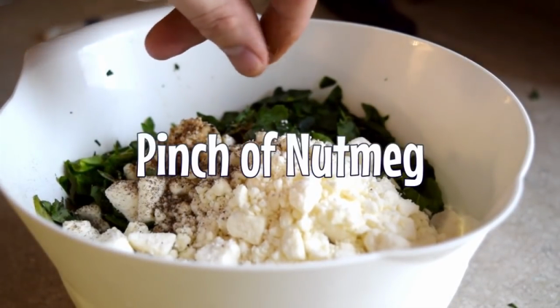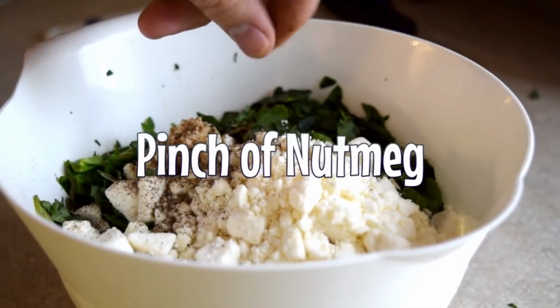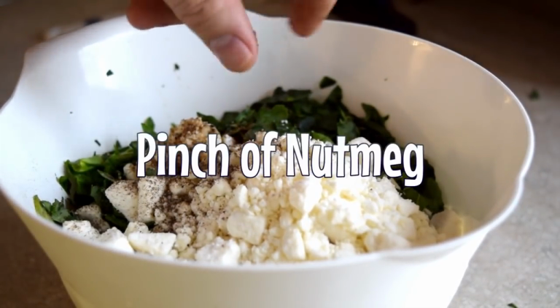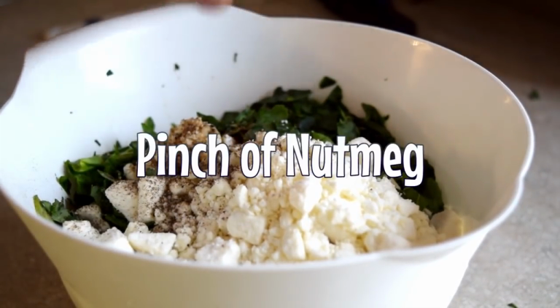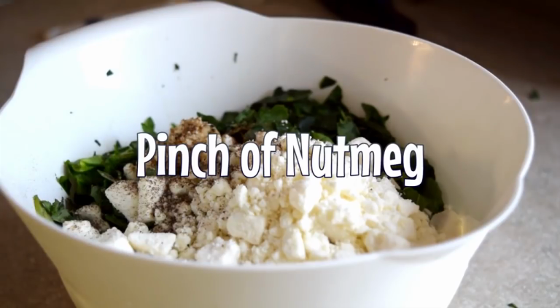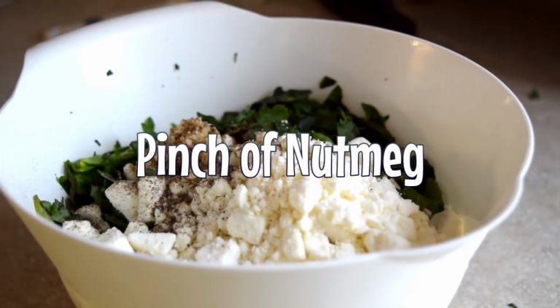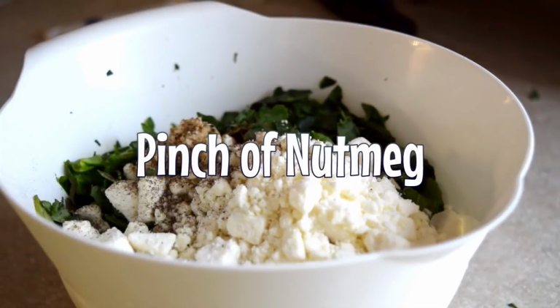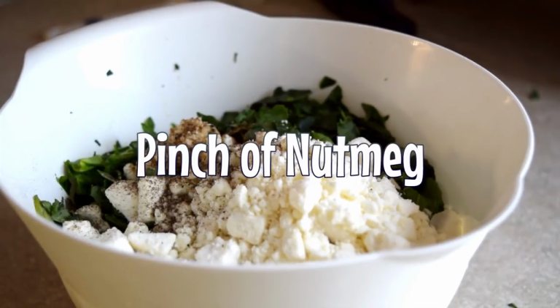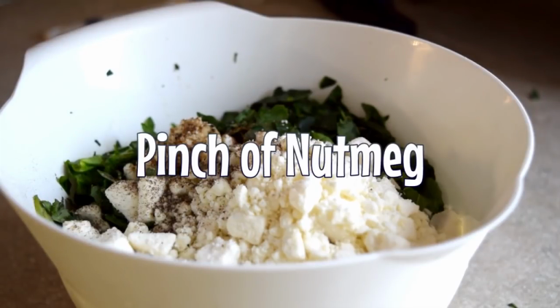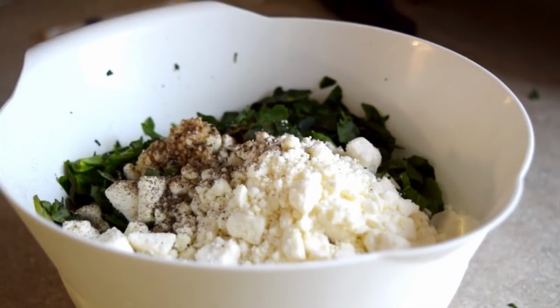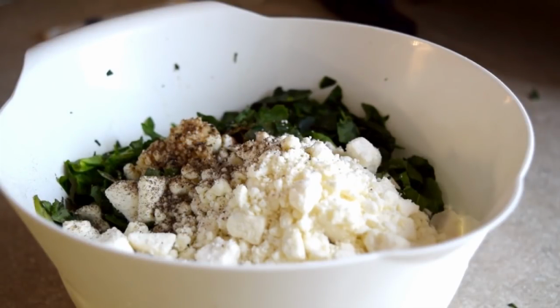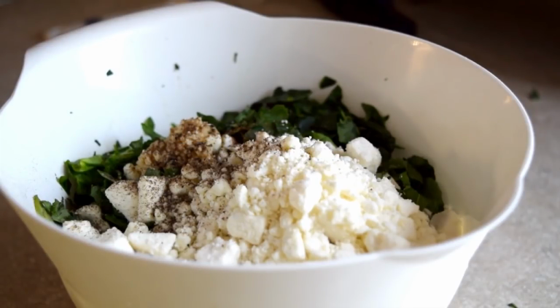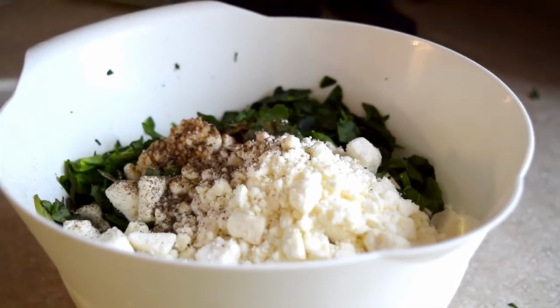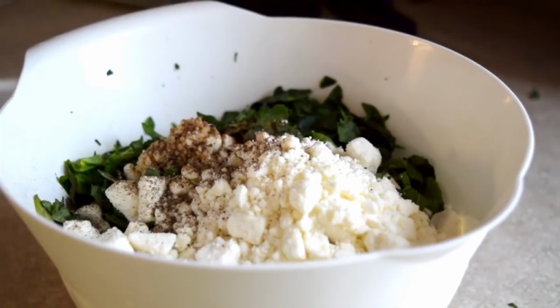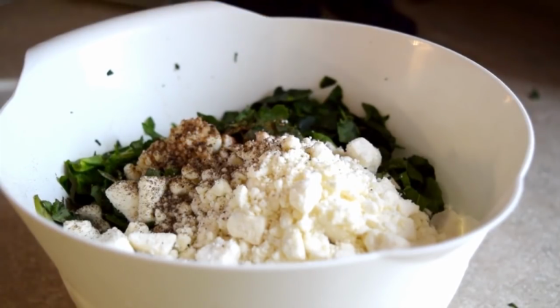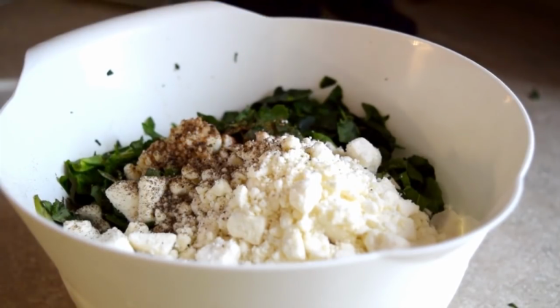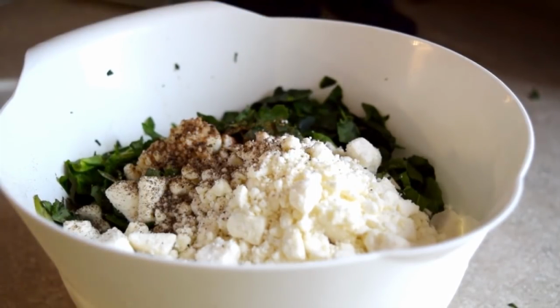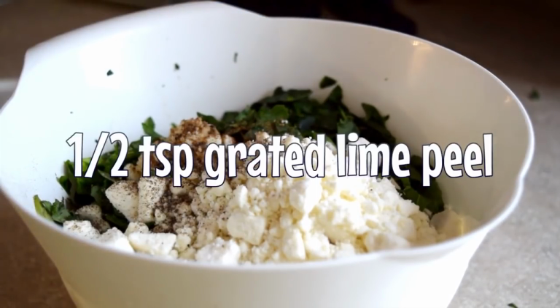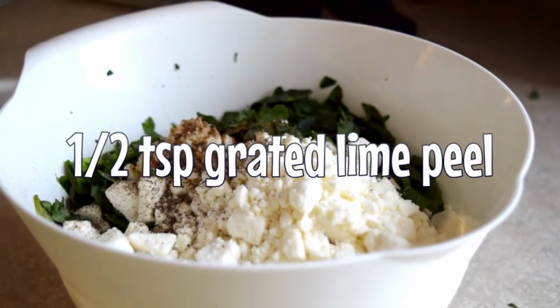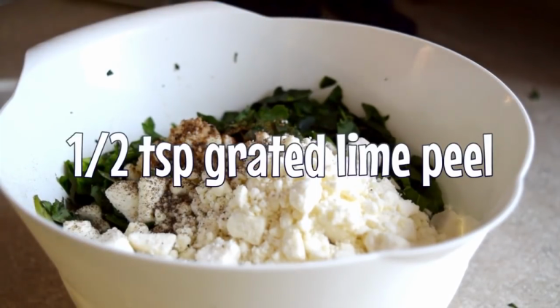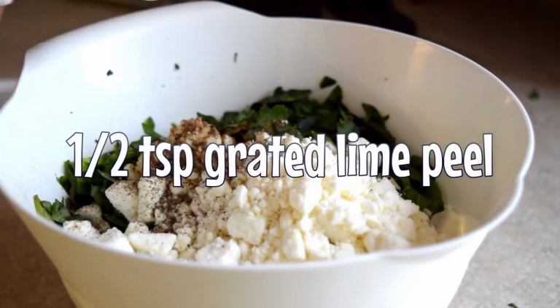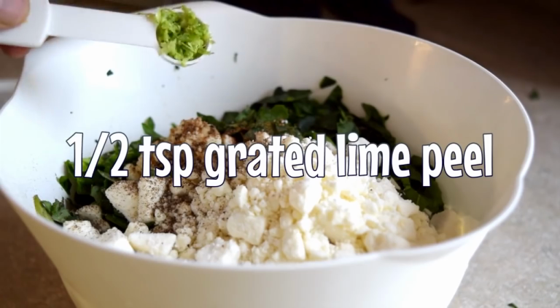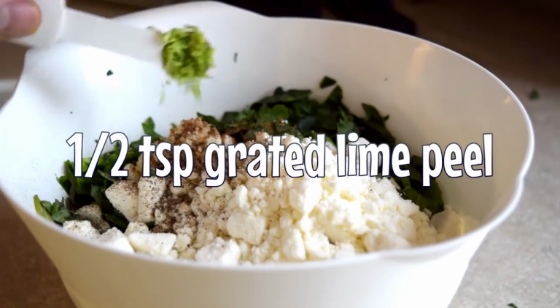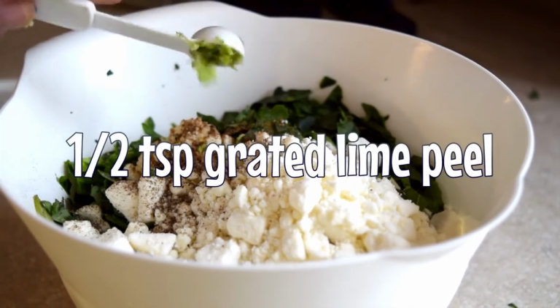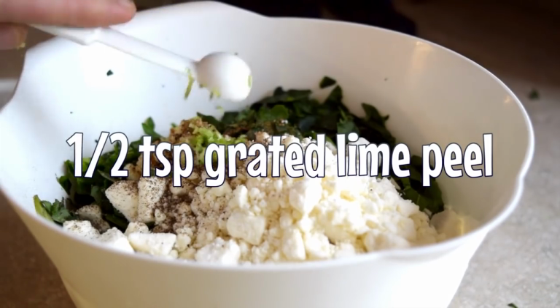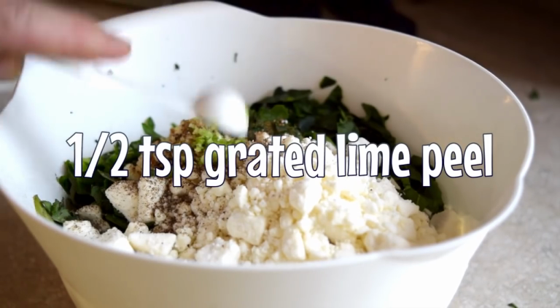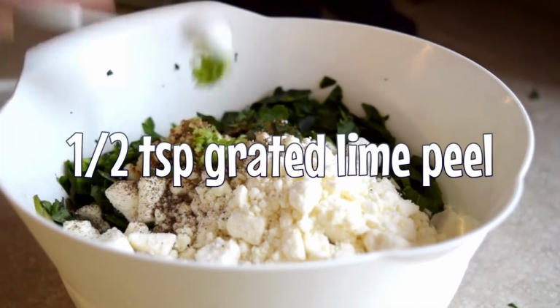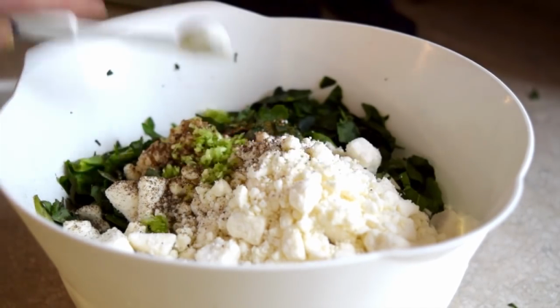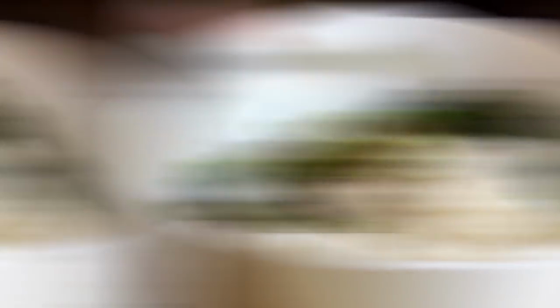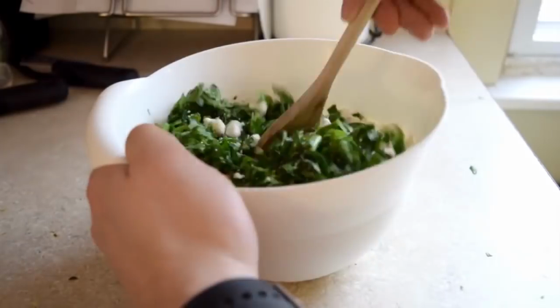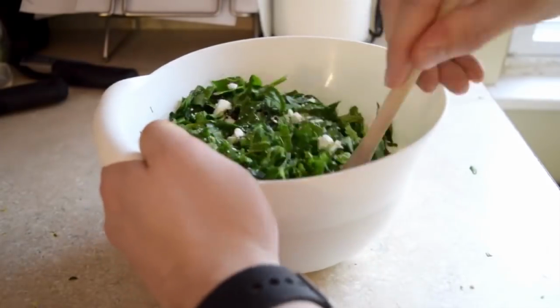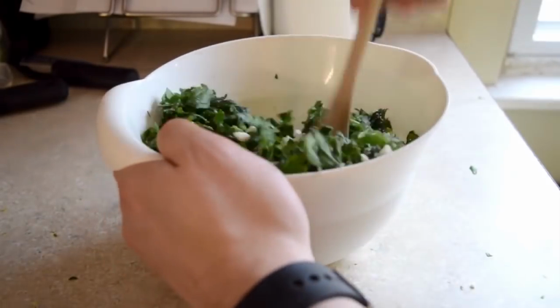Then give it a little pinch of nutmeg — not too much of it, just a little. Then you're gonna add a half teaspoon of grated lime peel. Don't ask why, it'll make sense later.